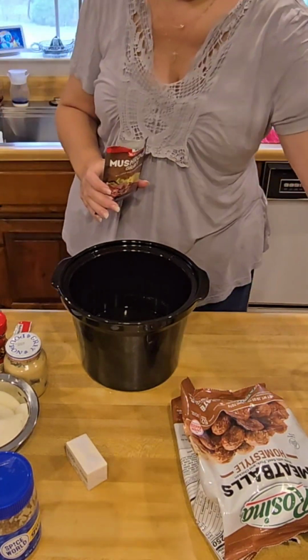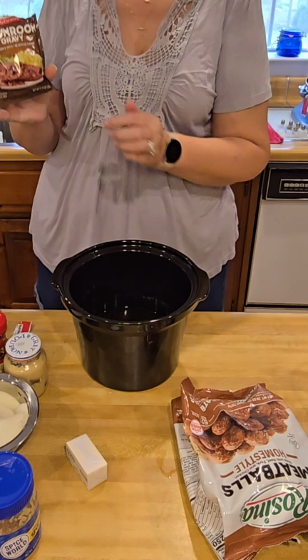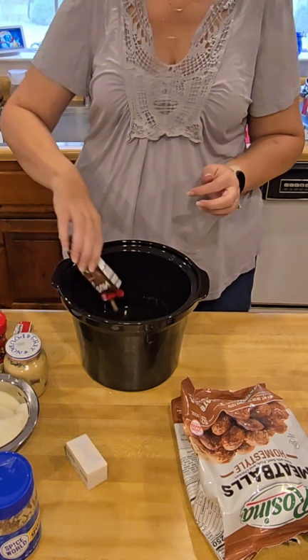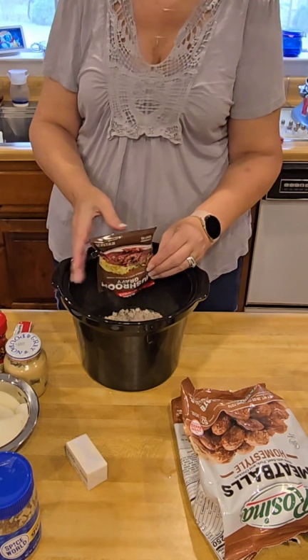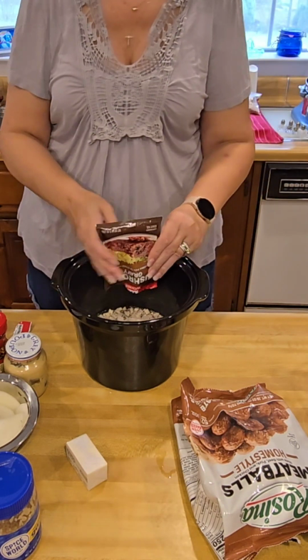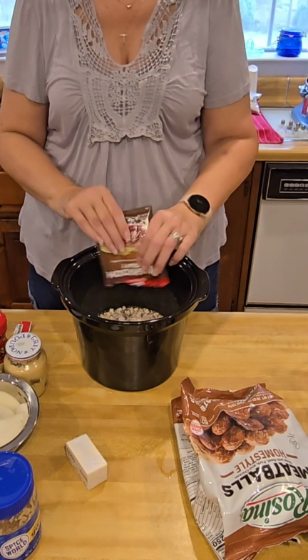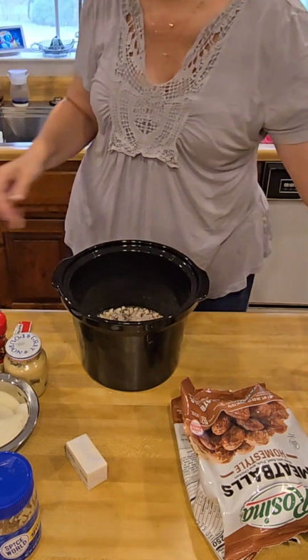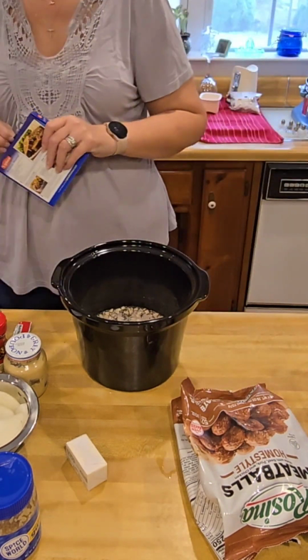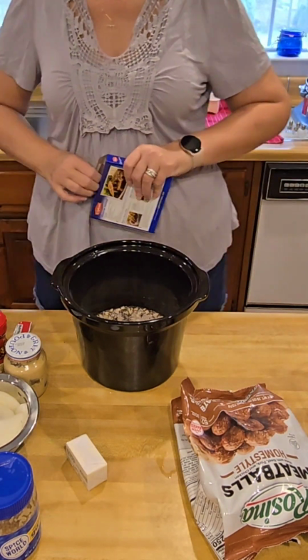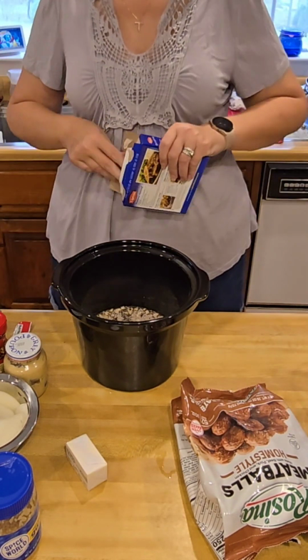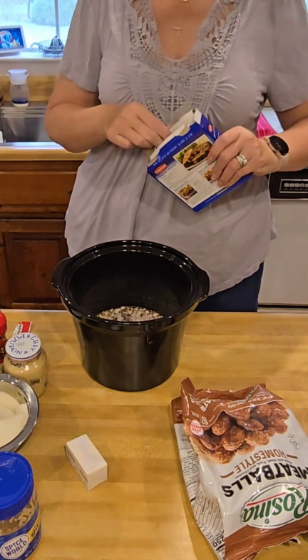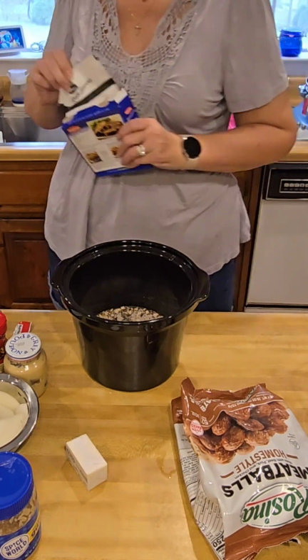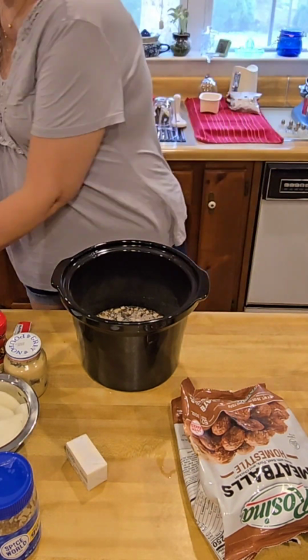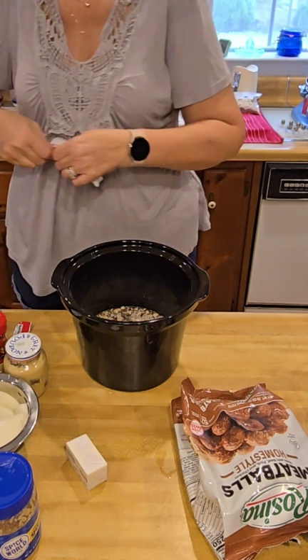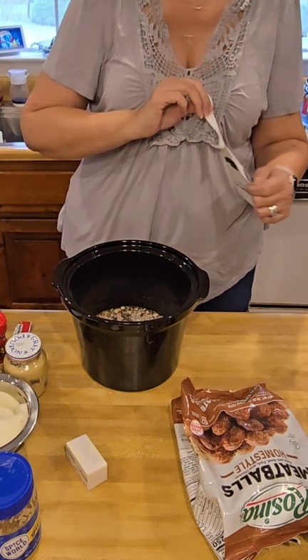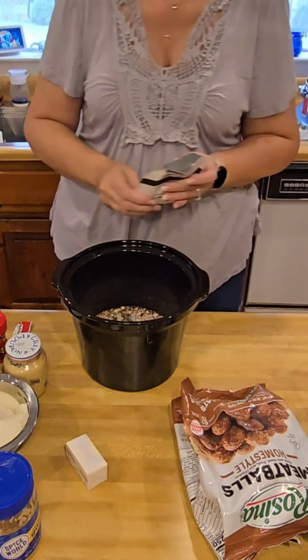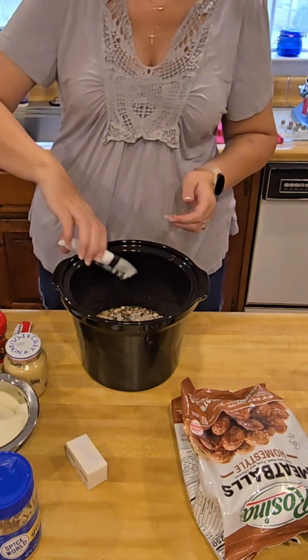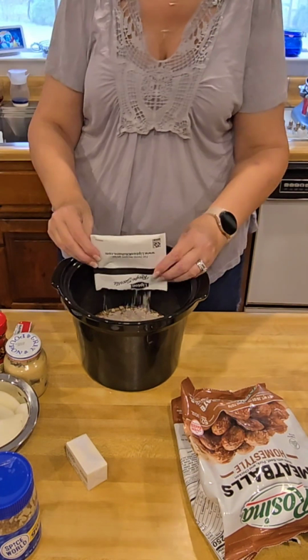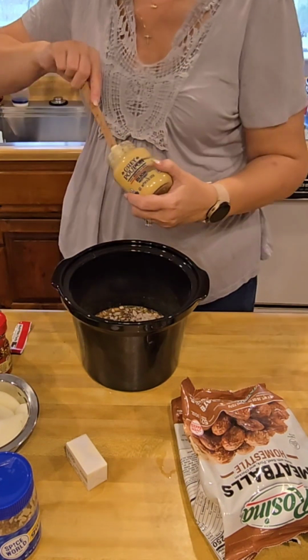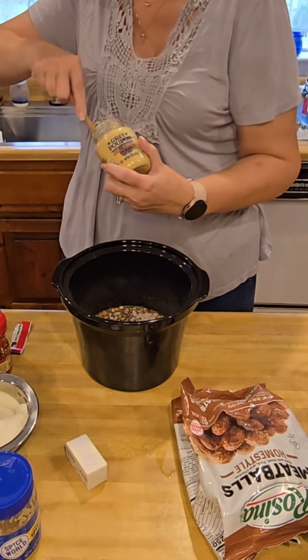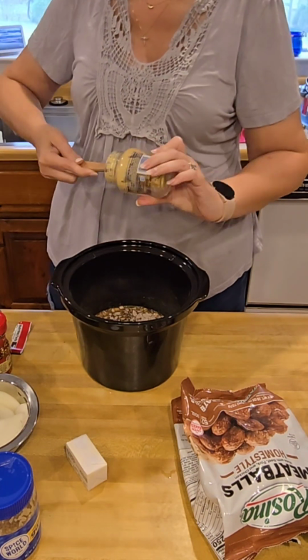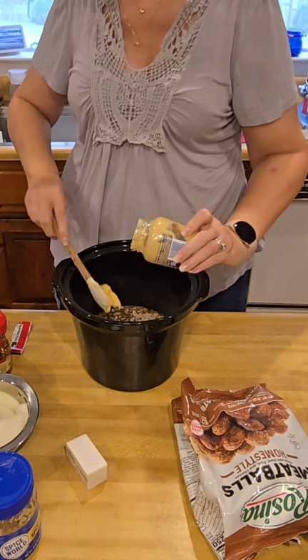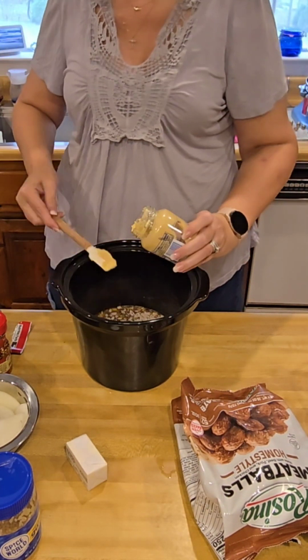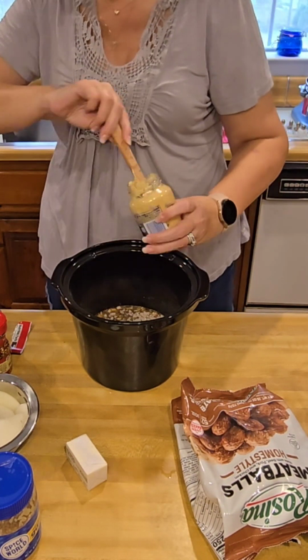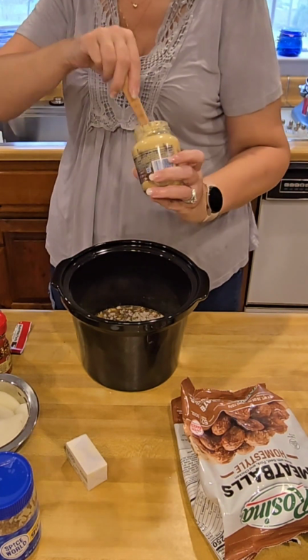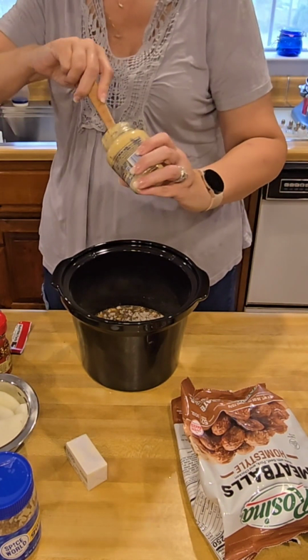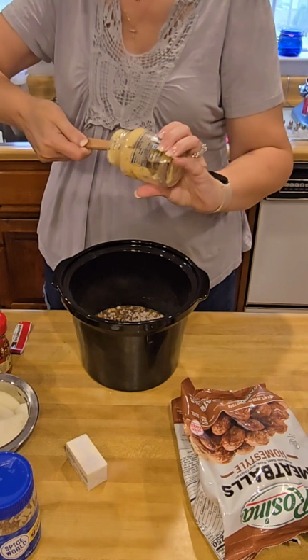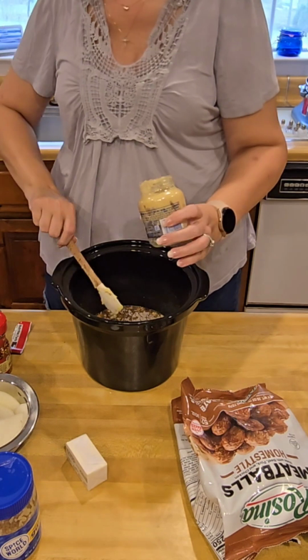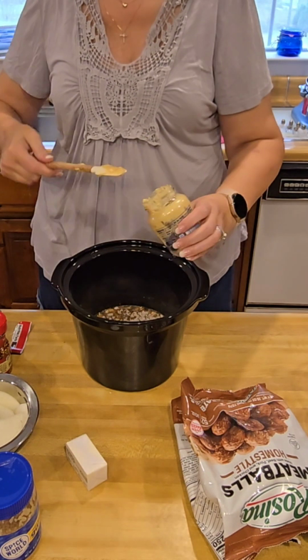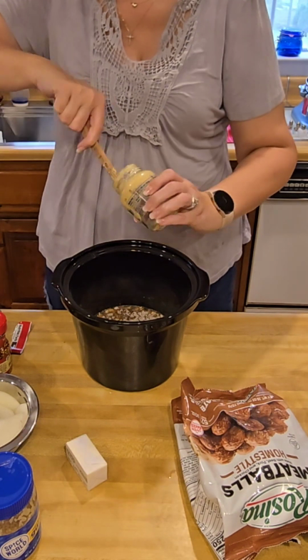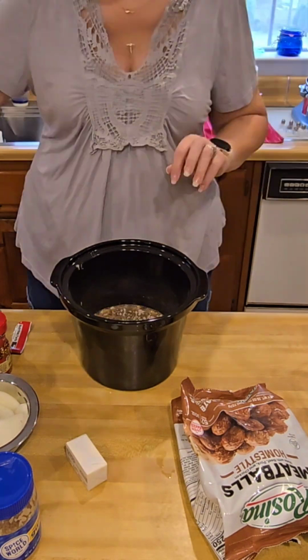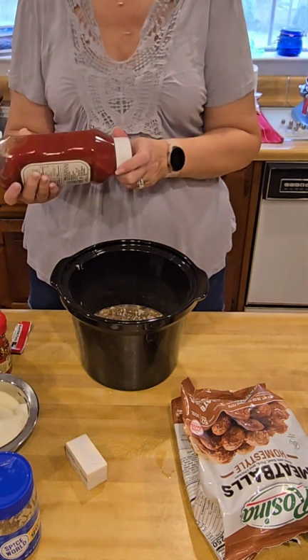Then a packet of Mushroom Gravy Mix, a packet of Beefy Lipton Onion Soup Mix, and a large heaping tablespoon of Dijon Mustard. I literally had to scrape everything out of the jar because I was out.